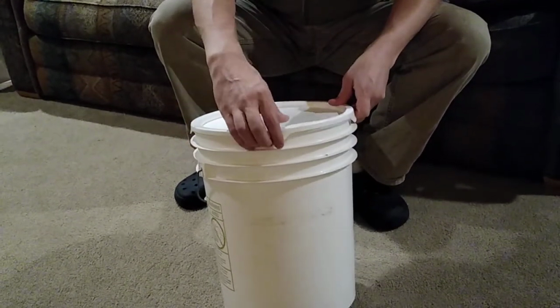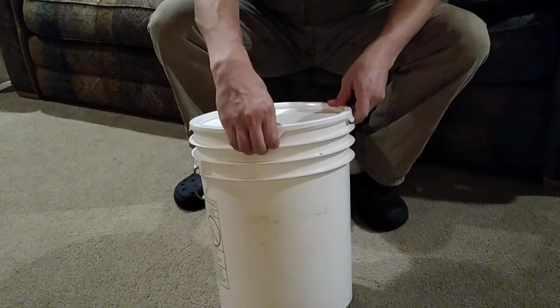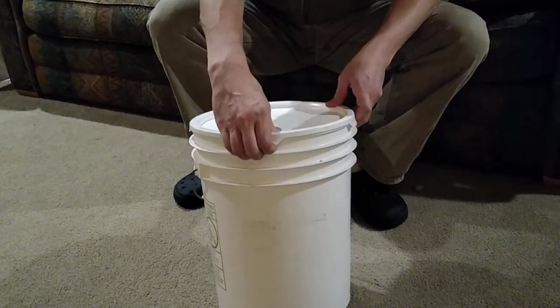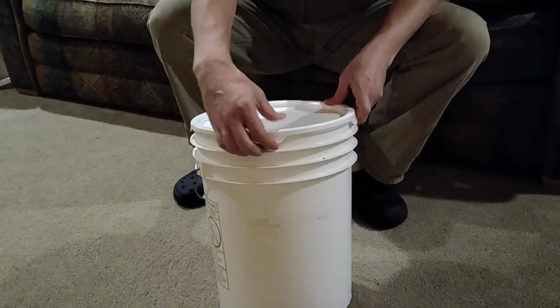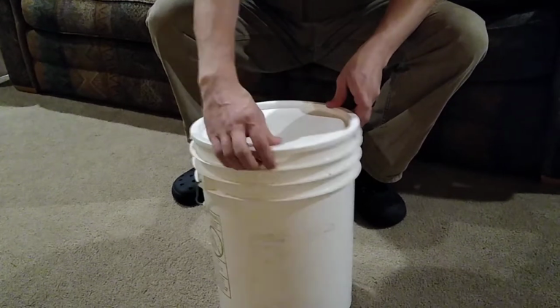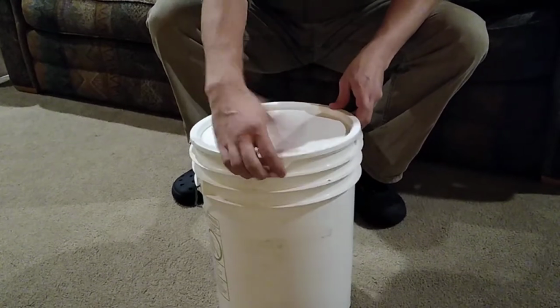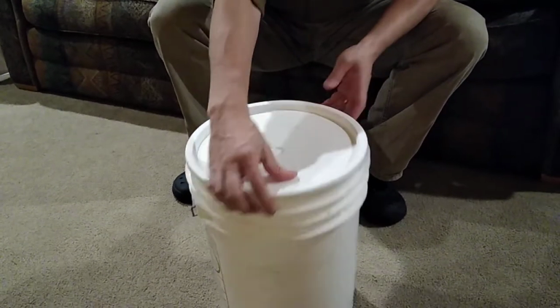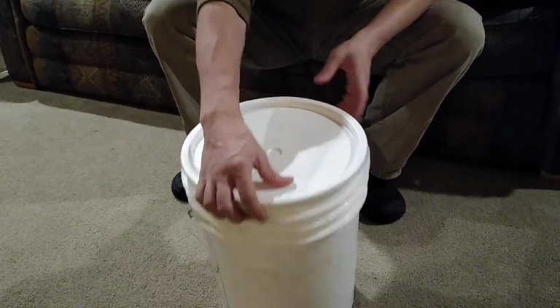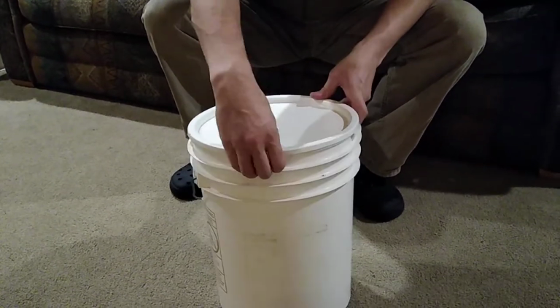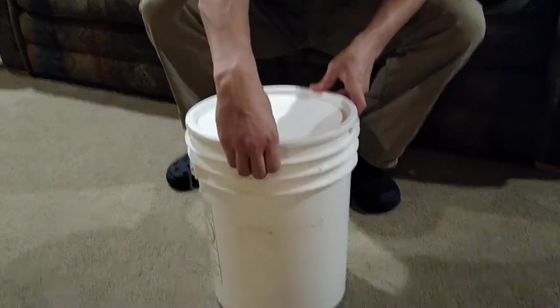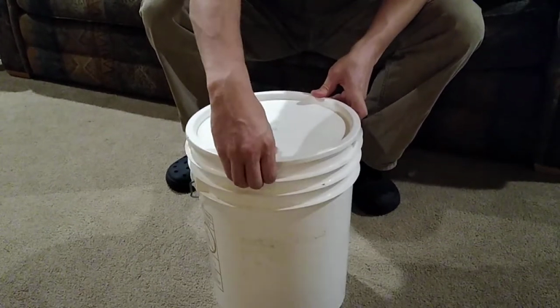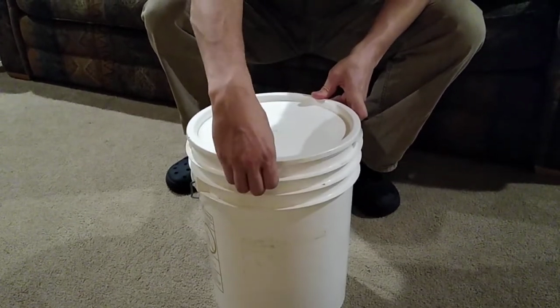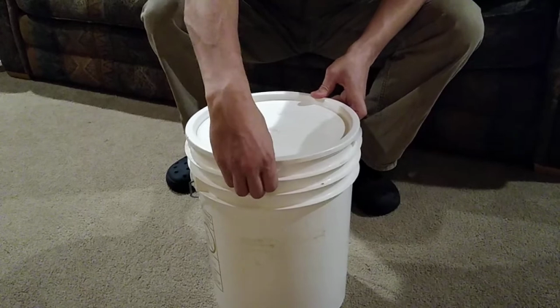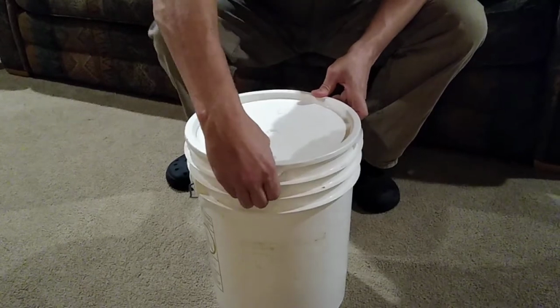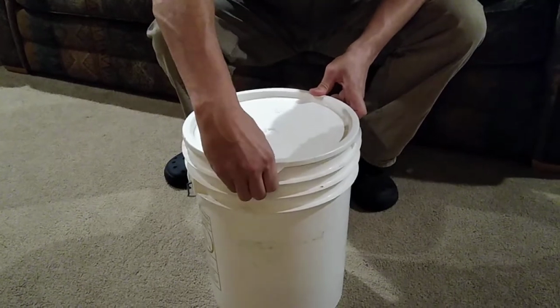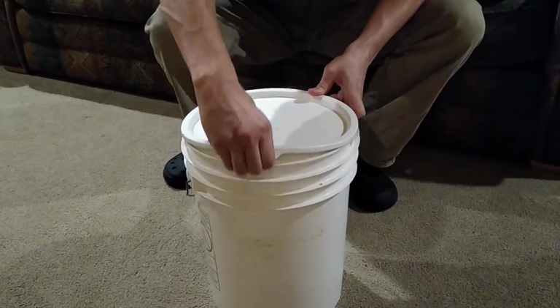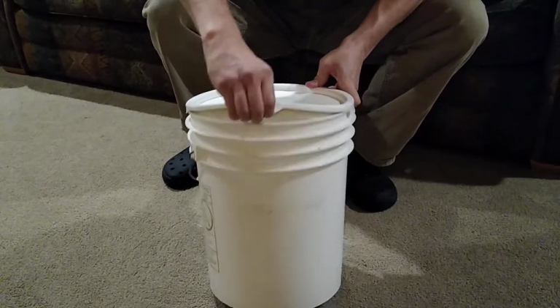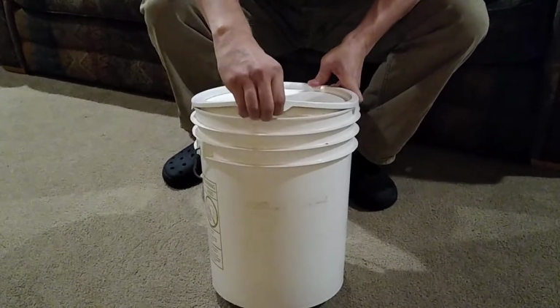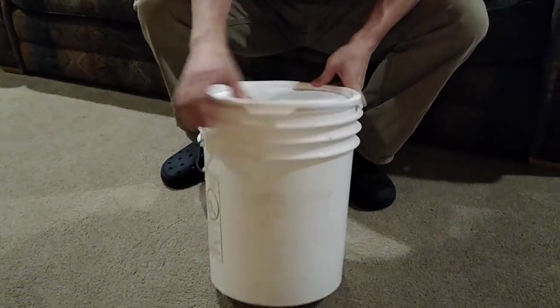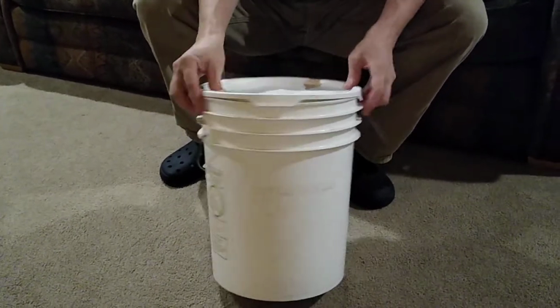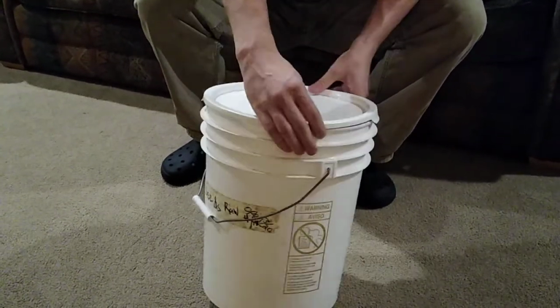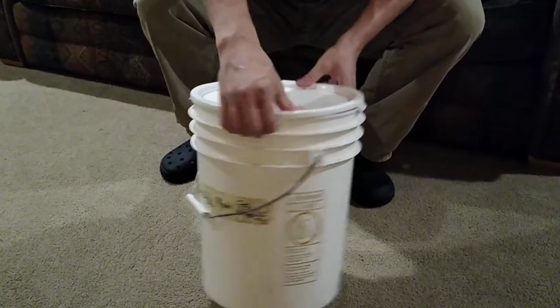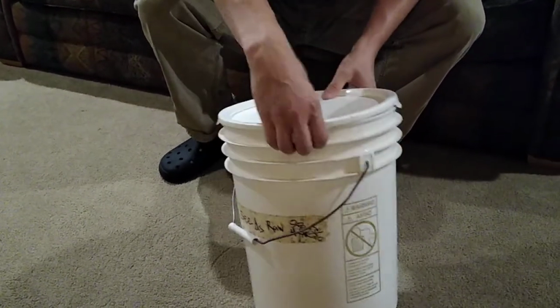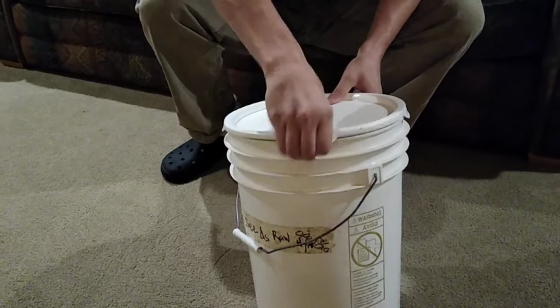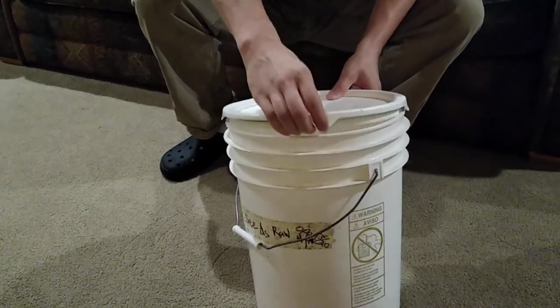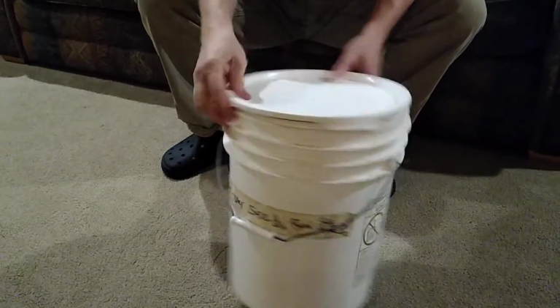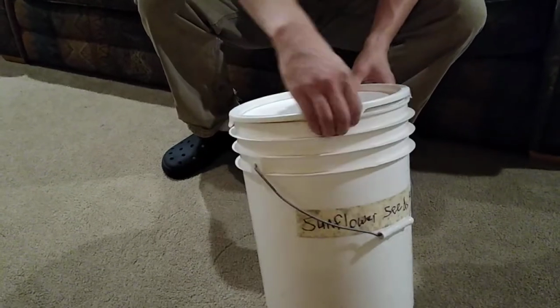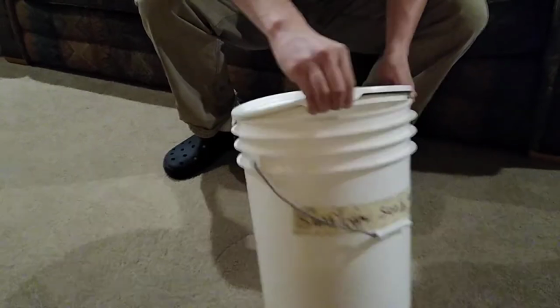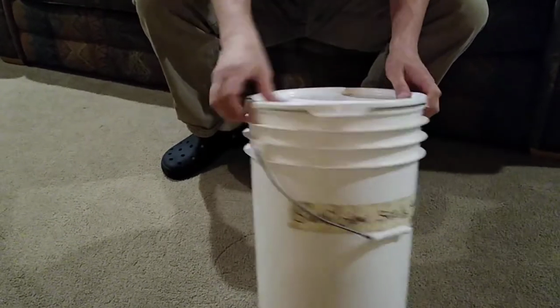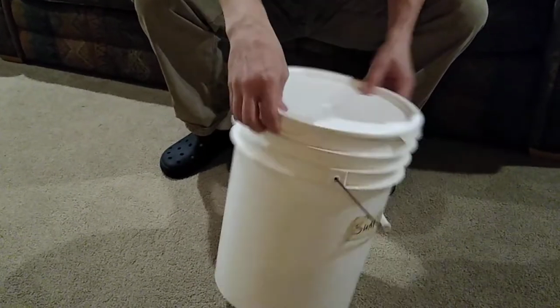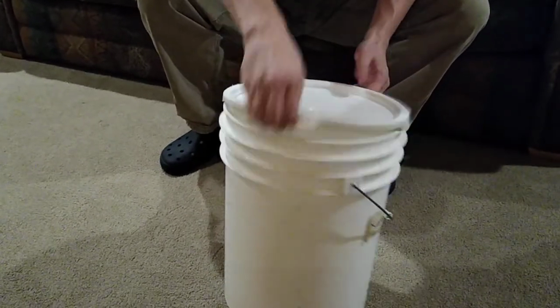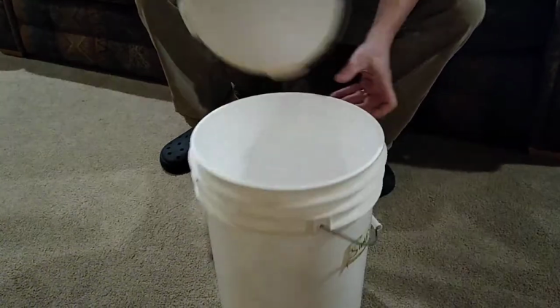Take your fingers on the outside and your thumb on the top, and pull out instead of up. When you pull out, it'll come right off of the lip. Go one at a time, pull them off, and eventually the lid will come all the way up.